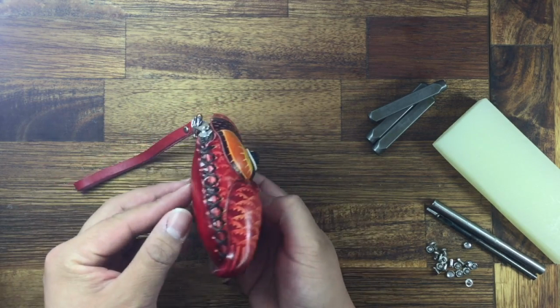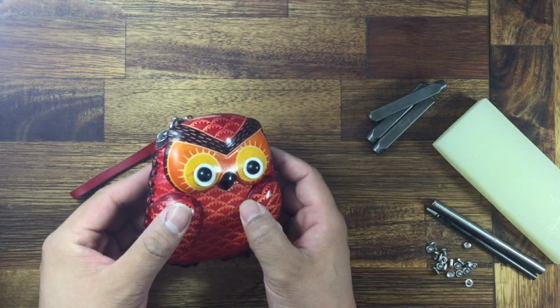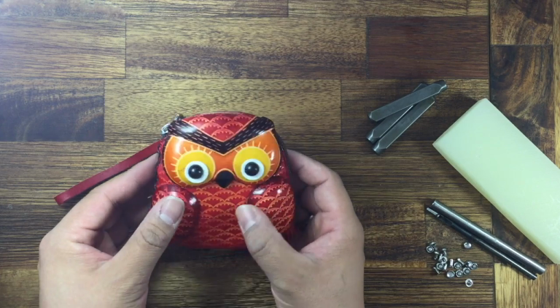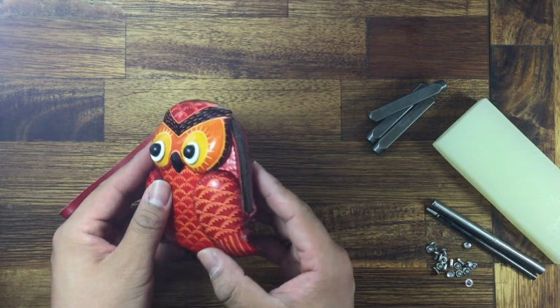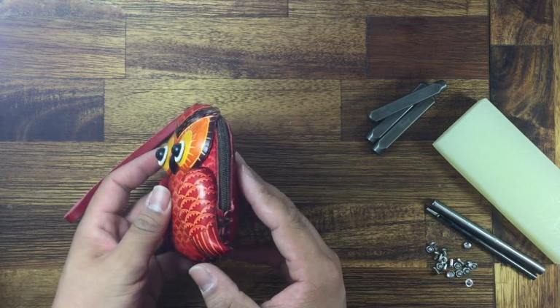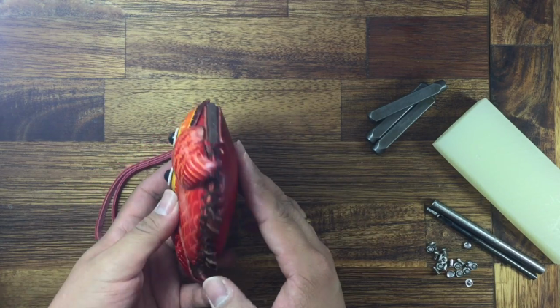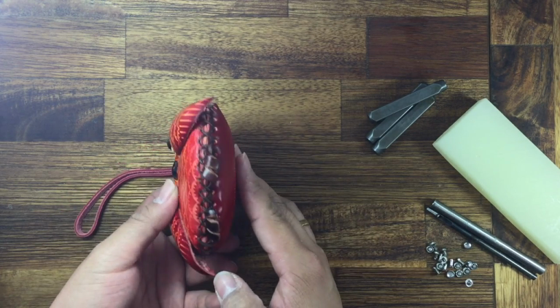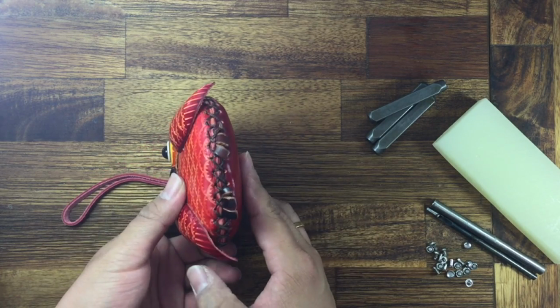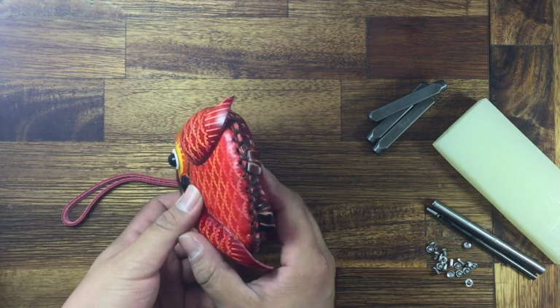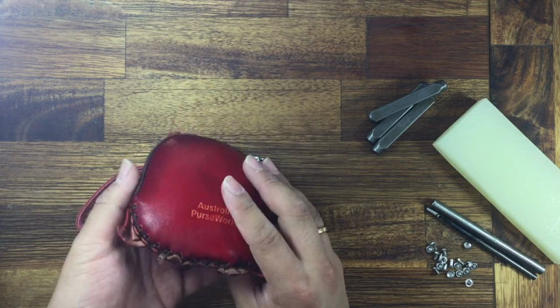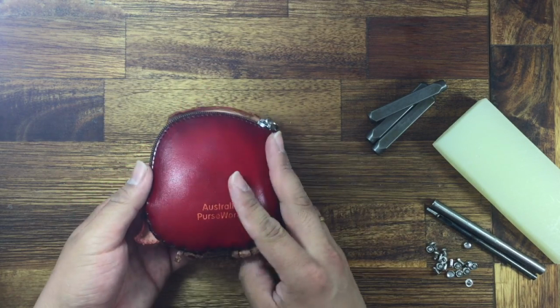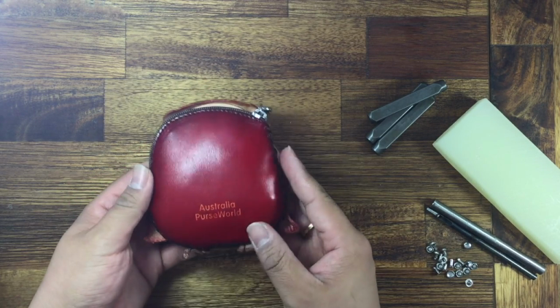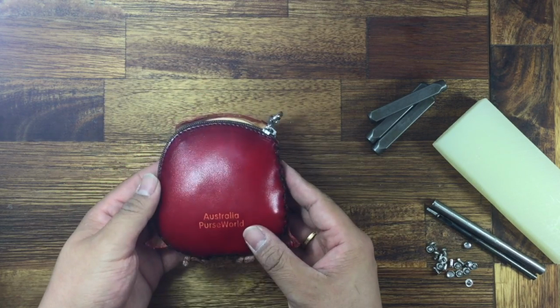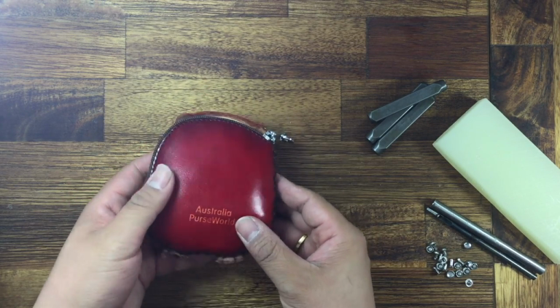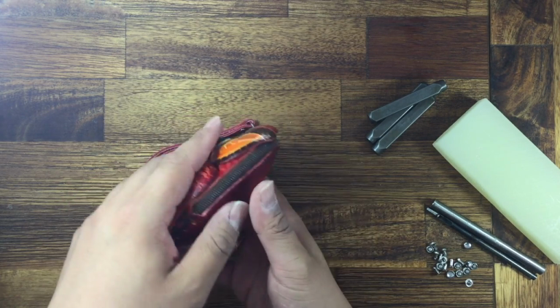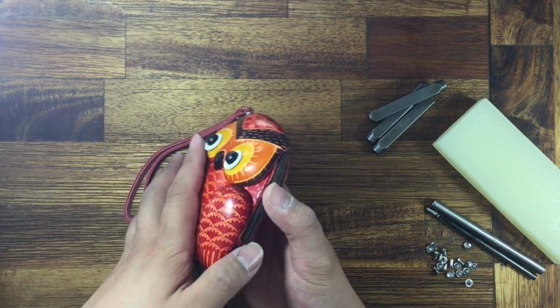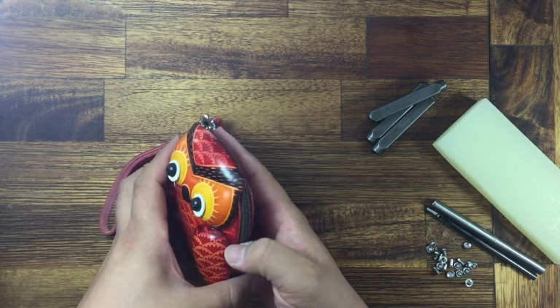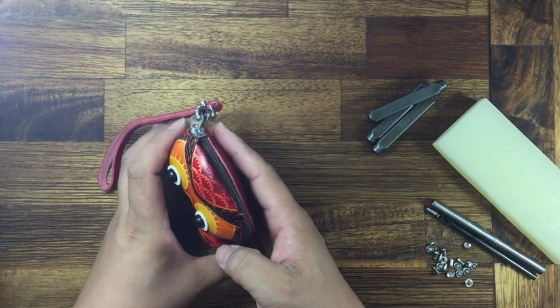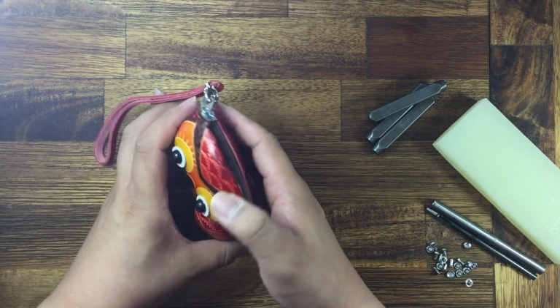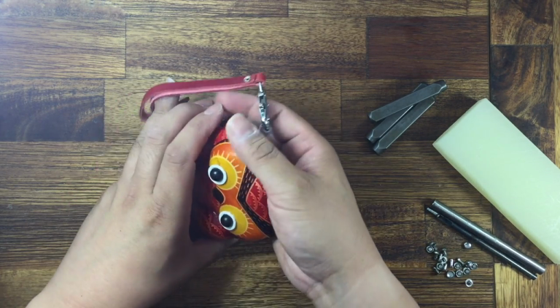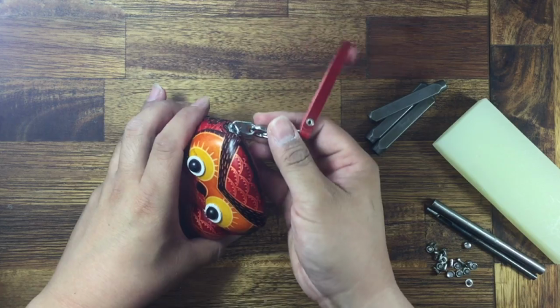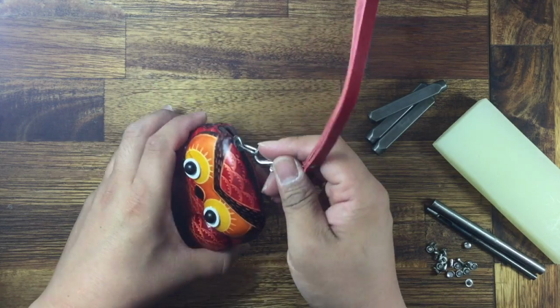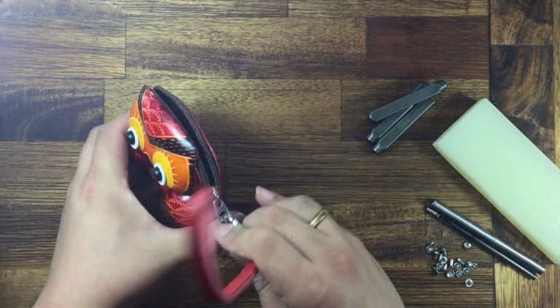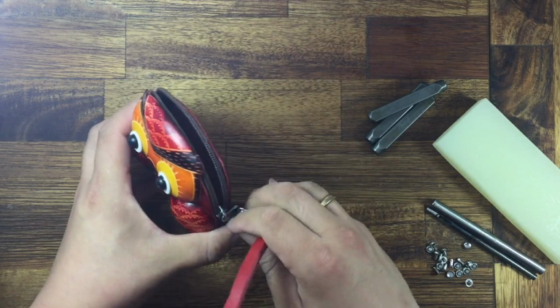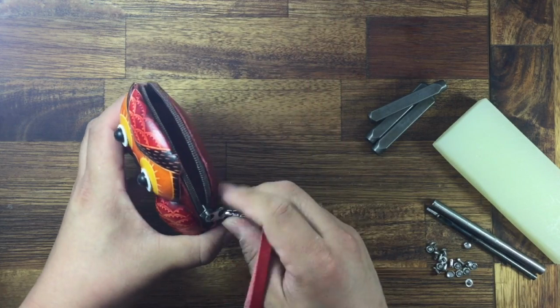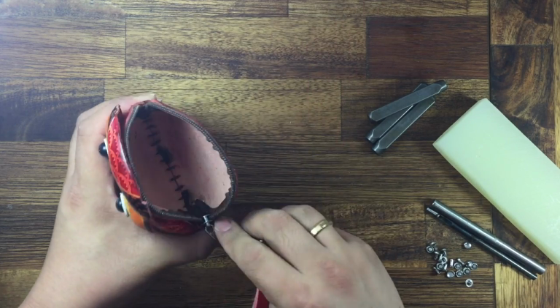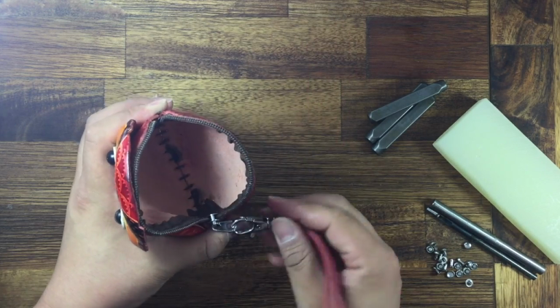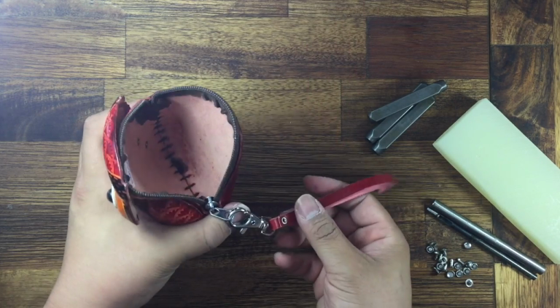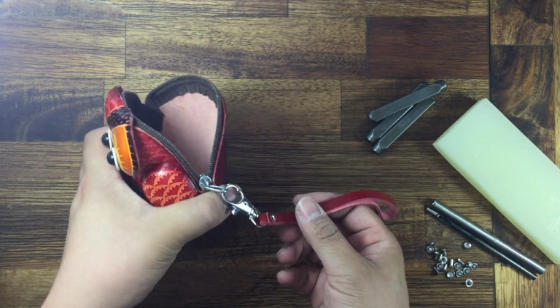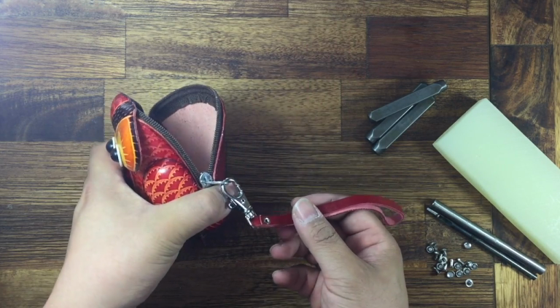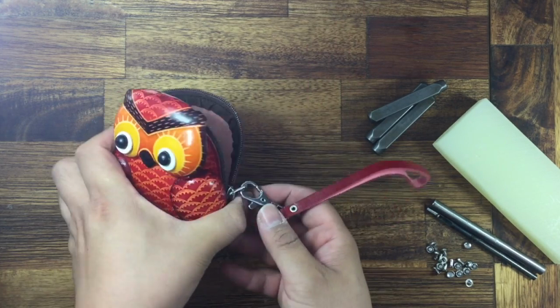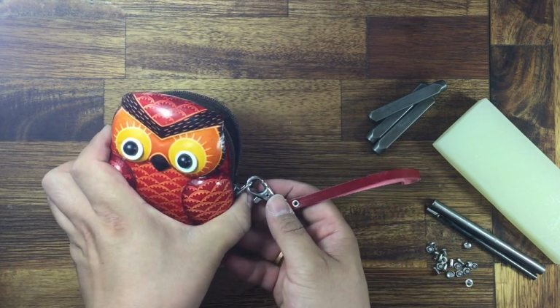The eyes, details, and here spike. To open, there's a zip on top. Simply open like this, very wide.